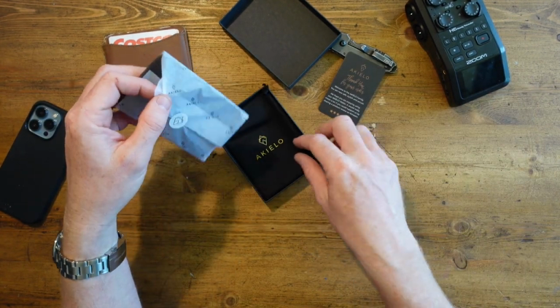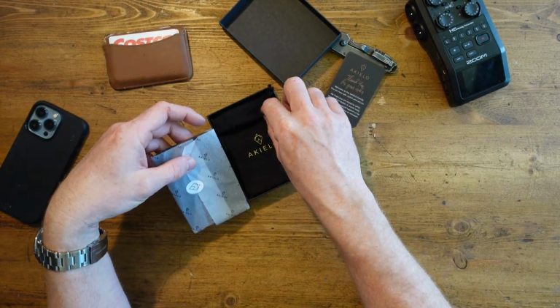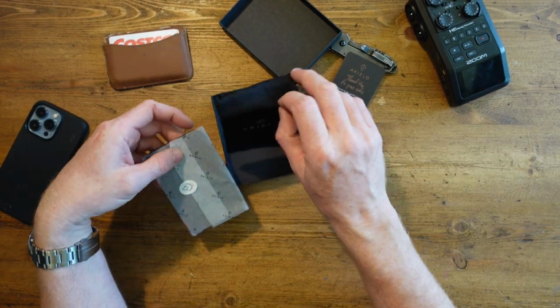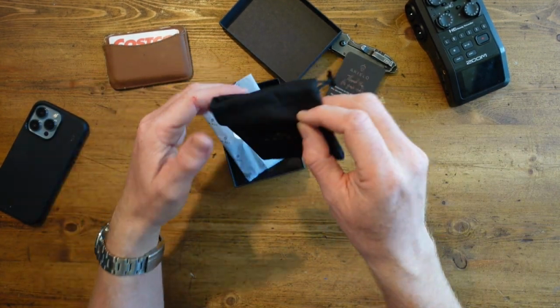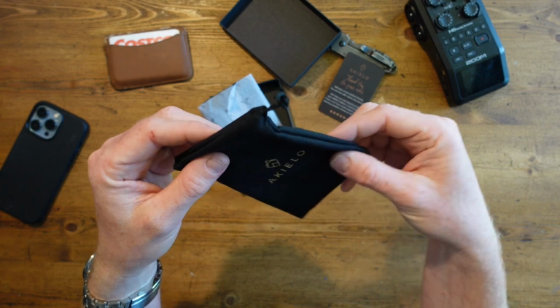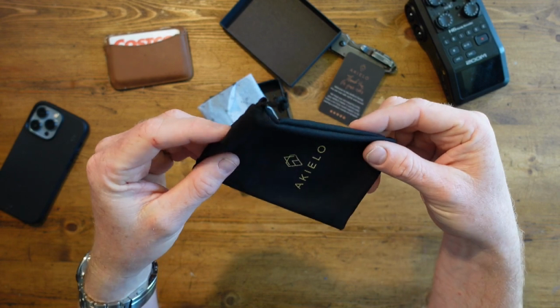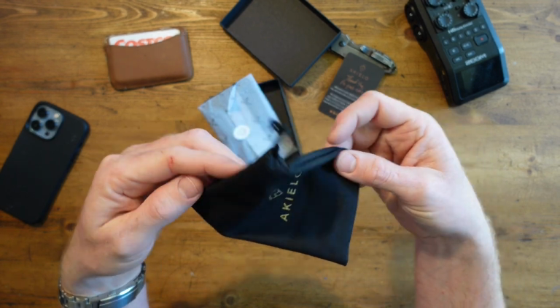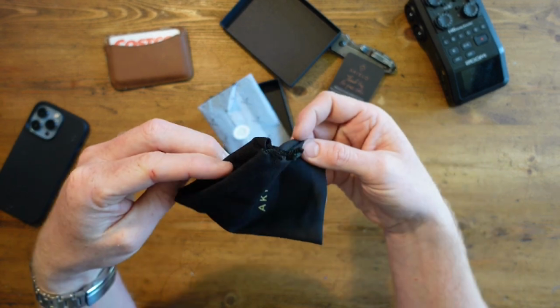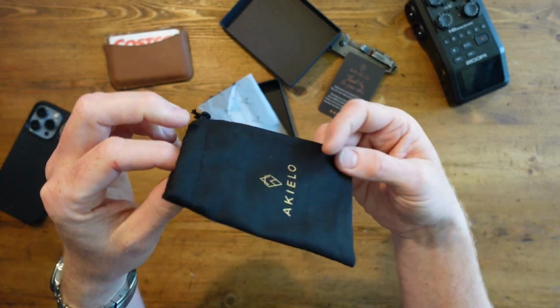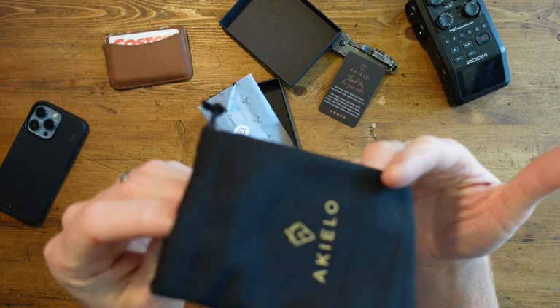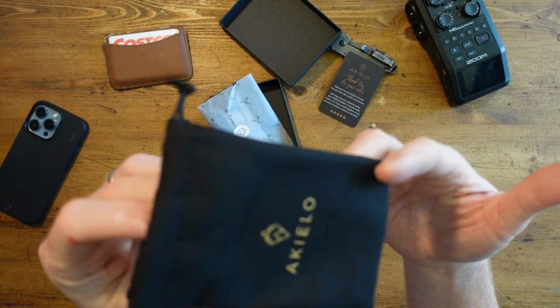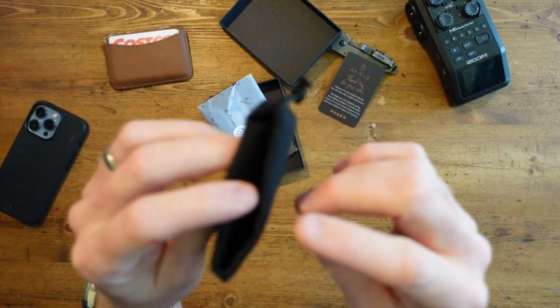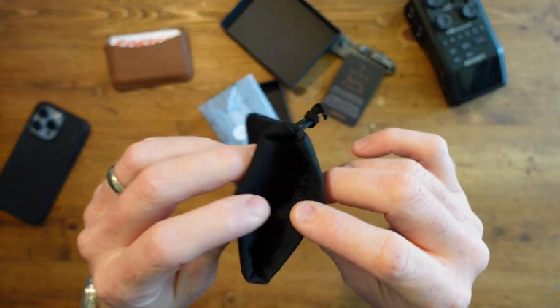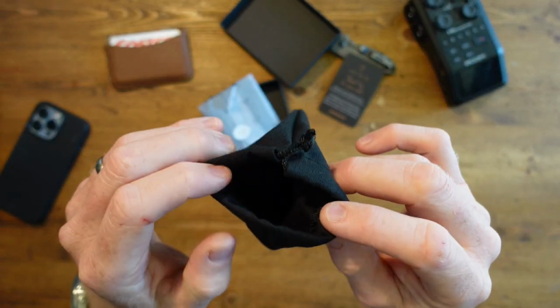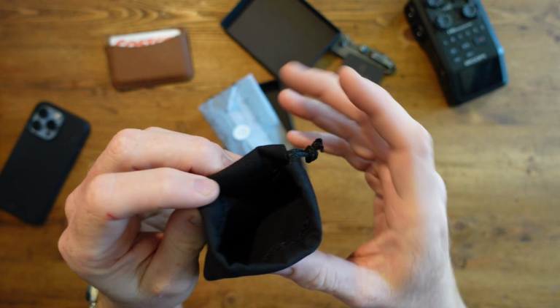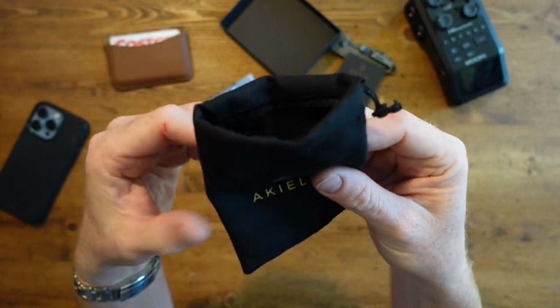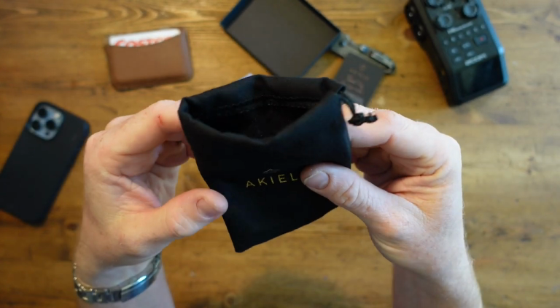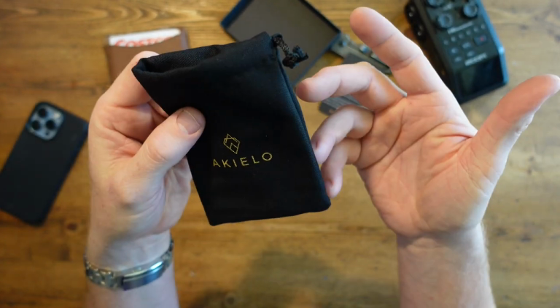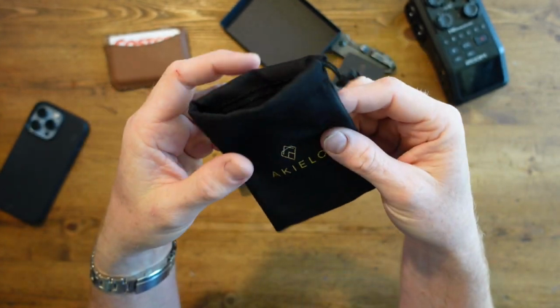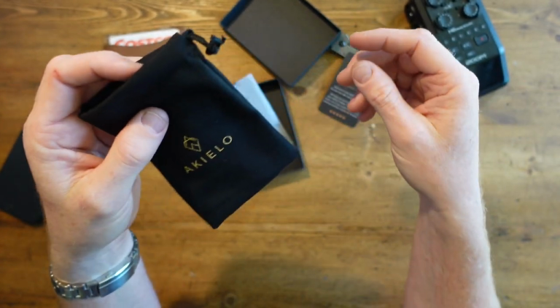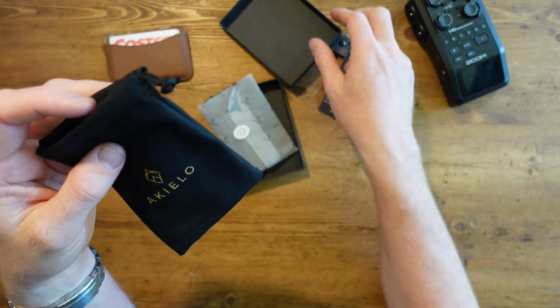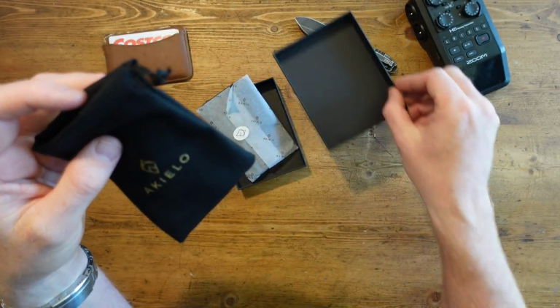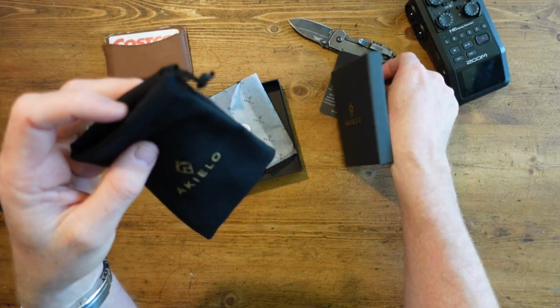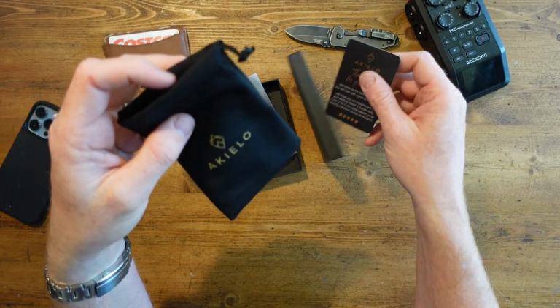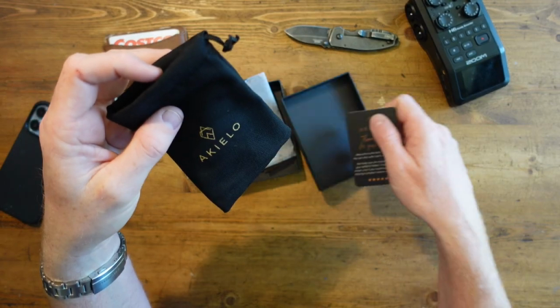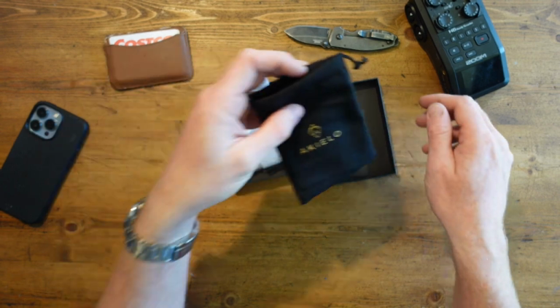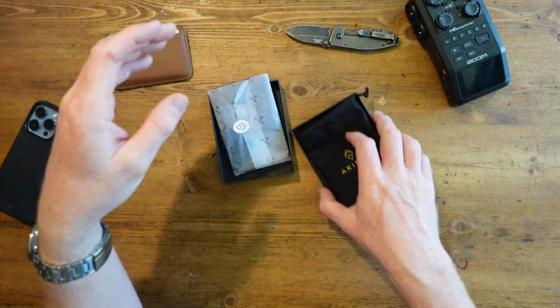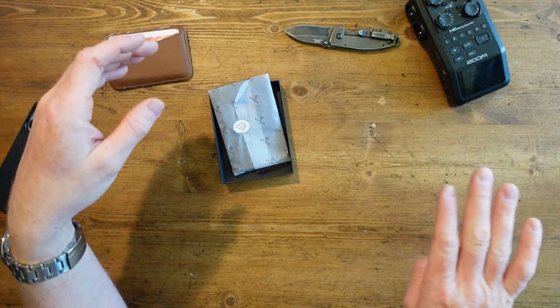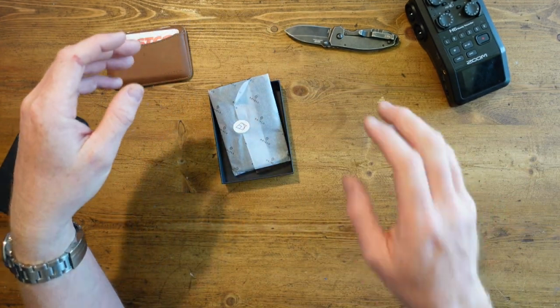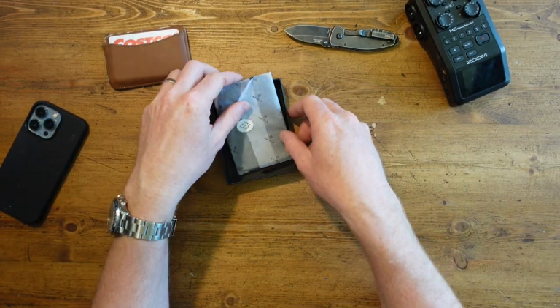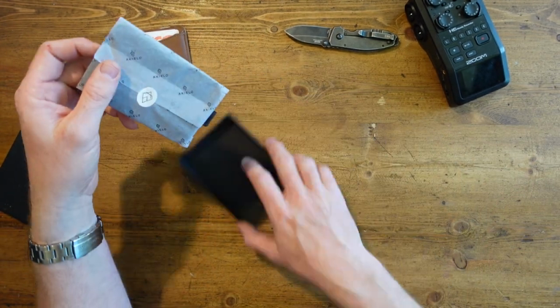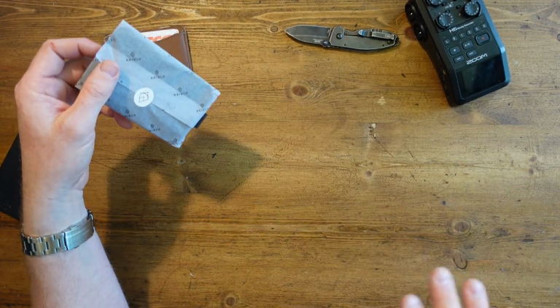Oh look, a little carry bag! Now, why is it nice that they've done this — but why would I need a carry bag for my wallet? It don't make no sense. Anyway, let's slide those away.